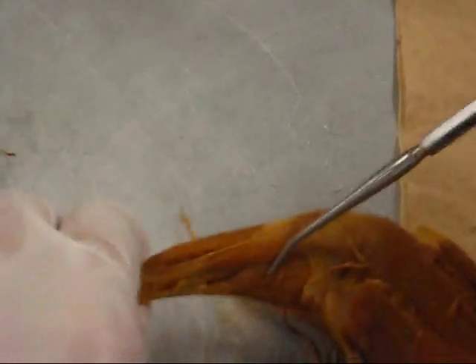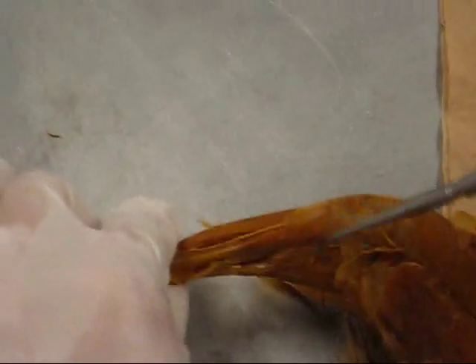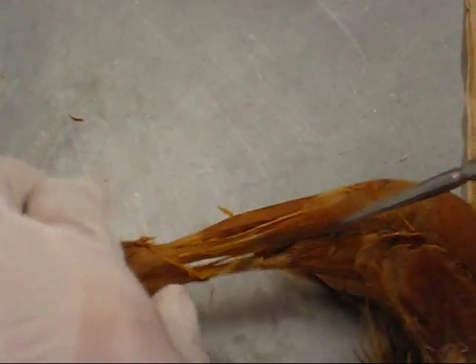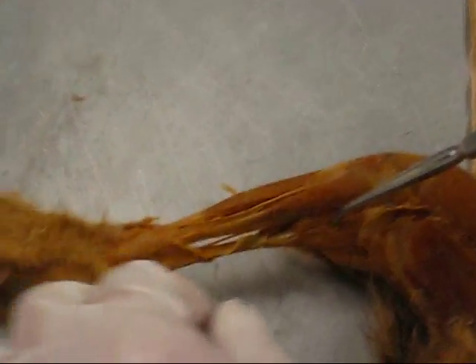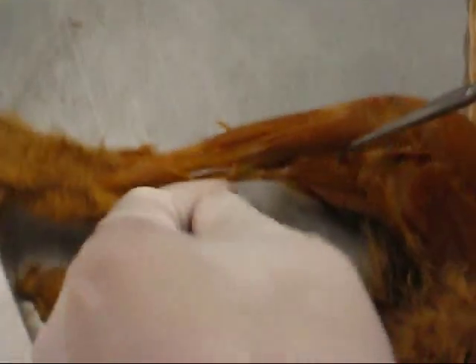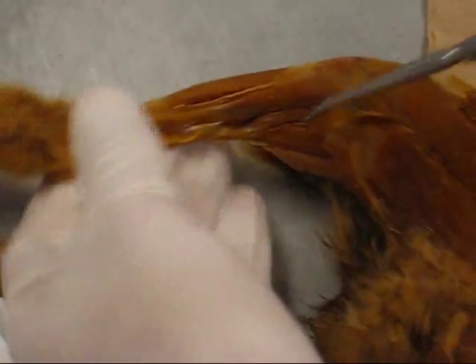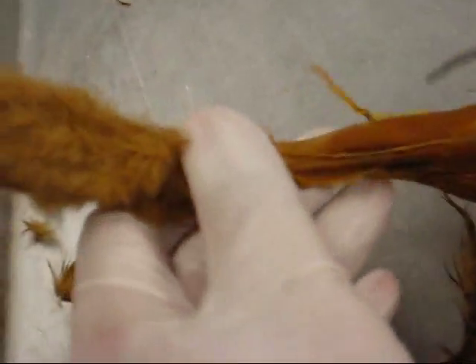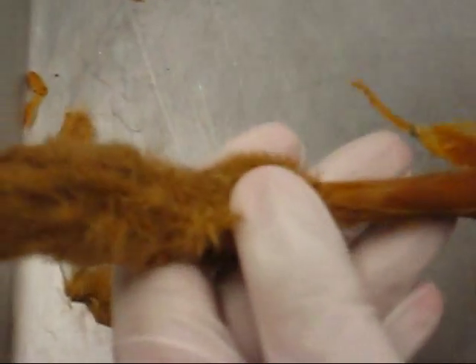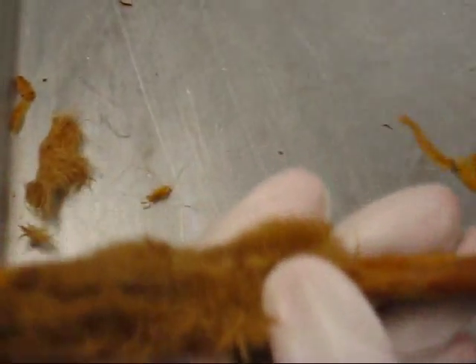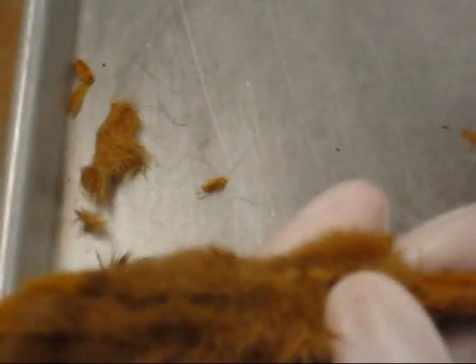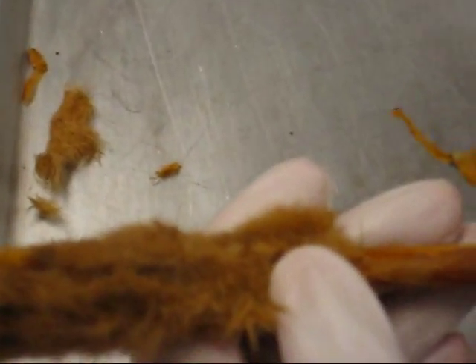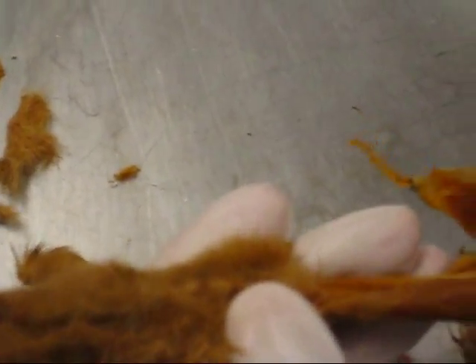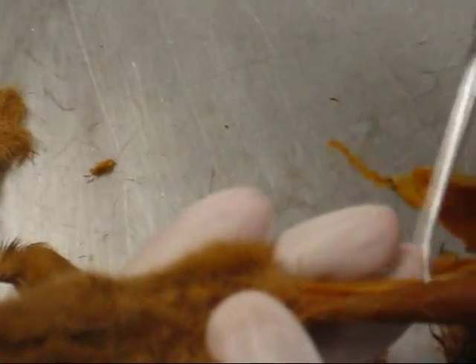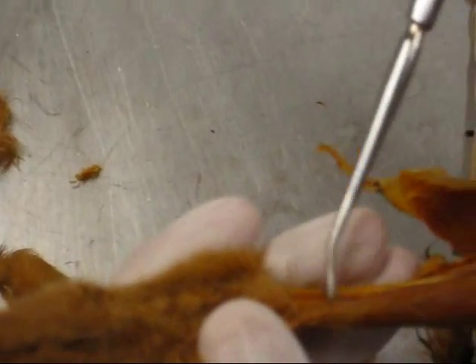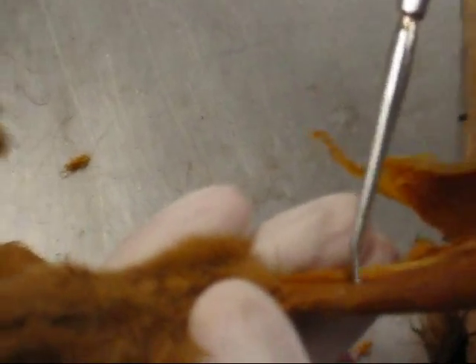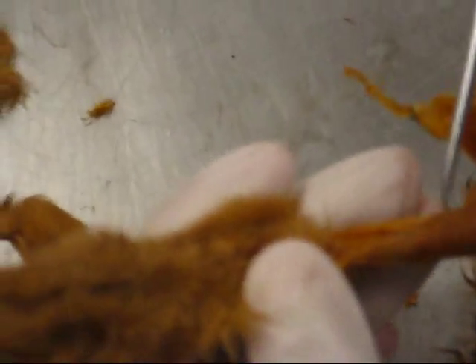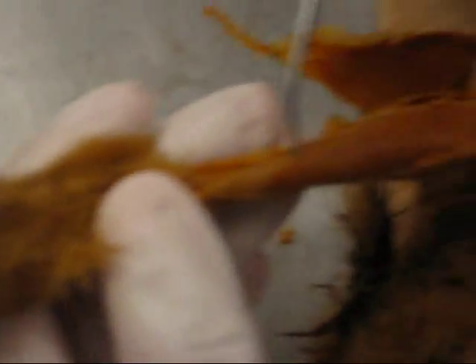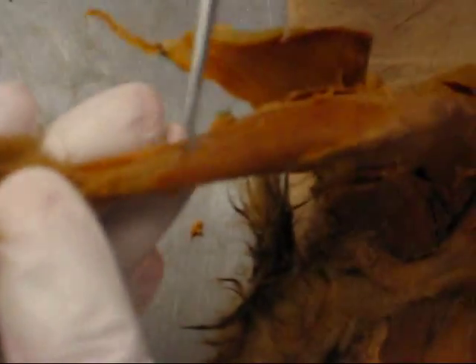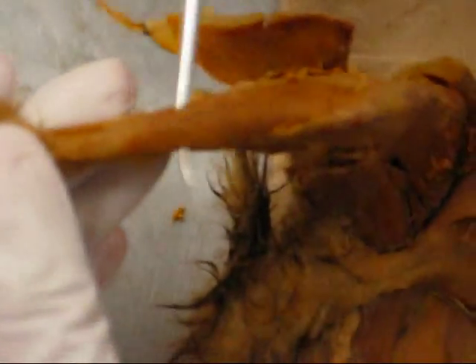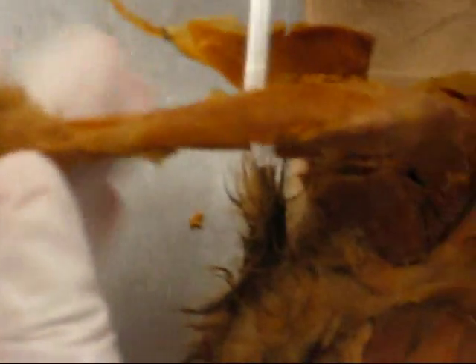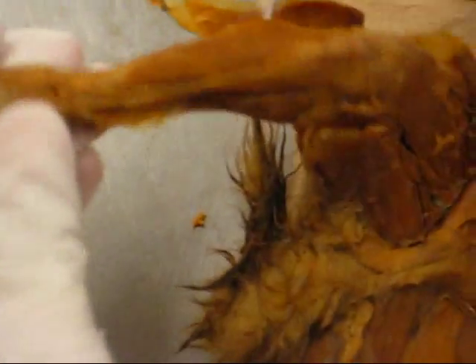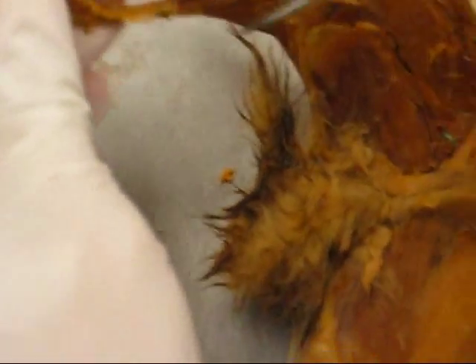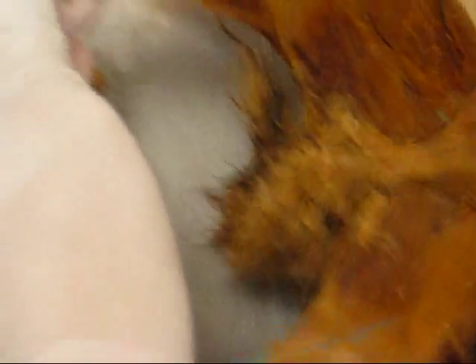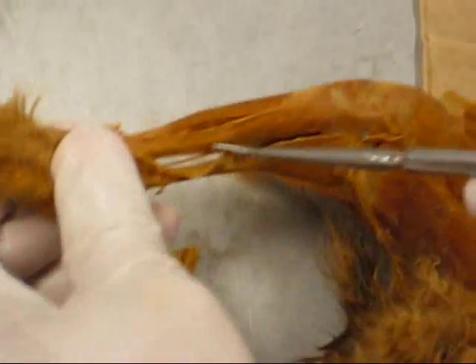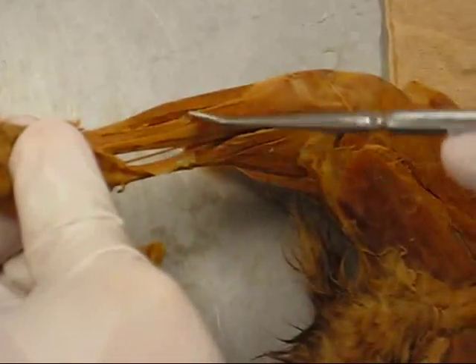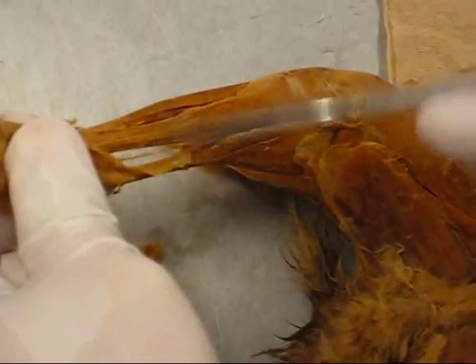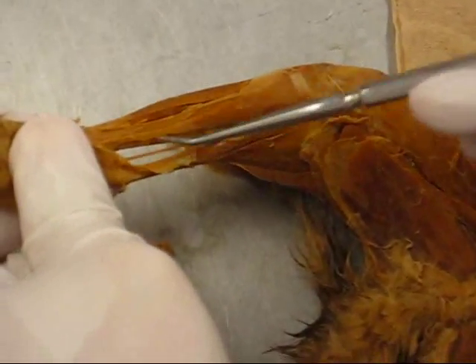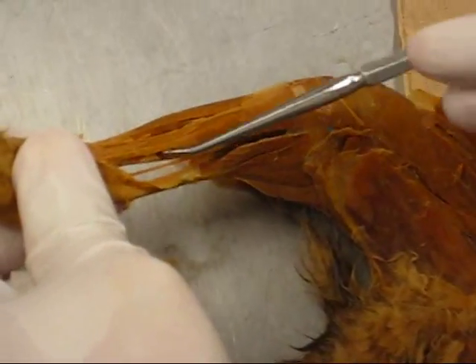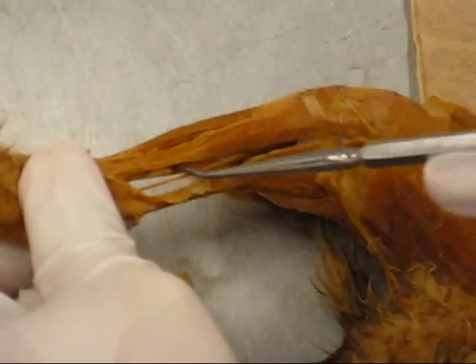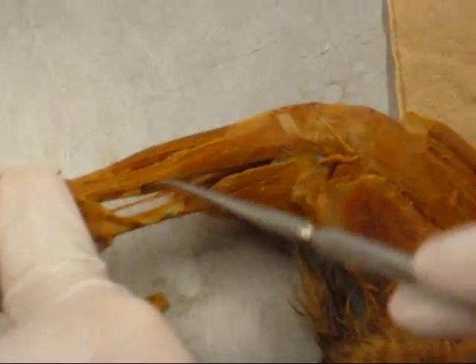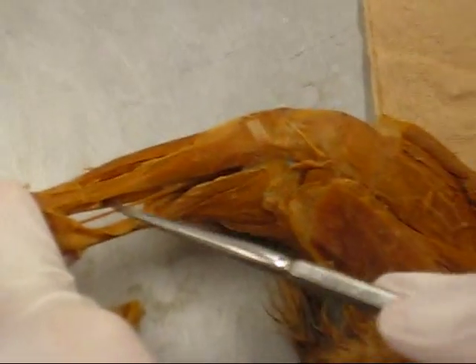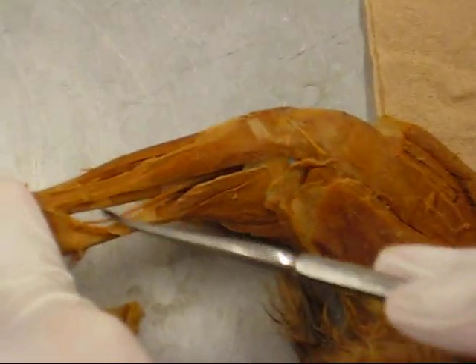Tibialis anterior and tibialis posterior — all you can see is the ligament.